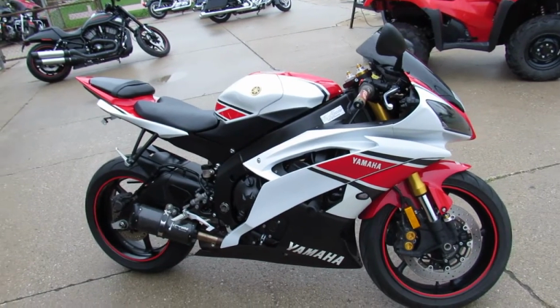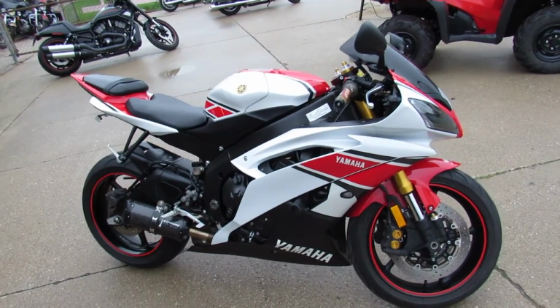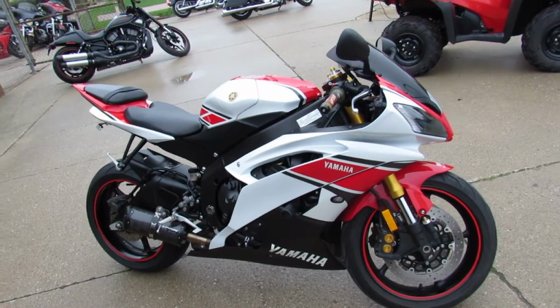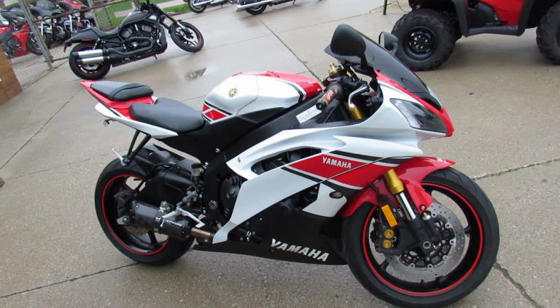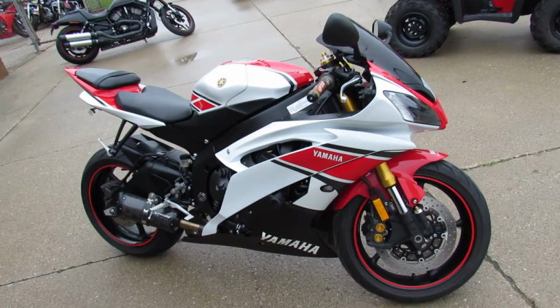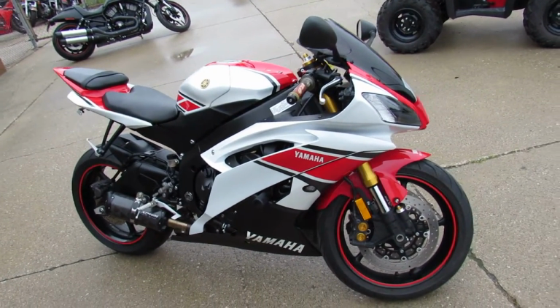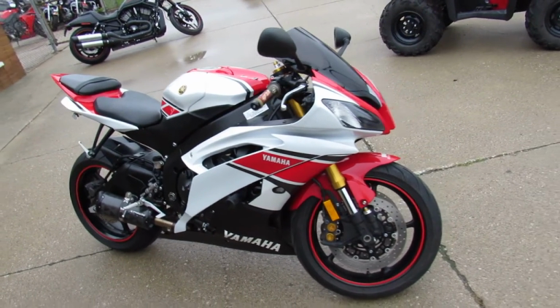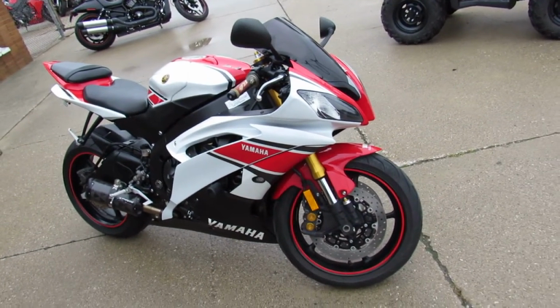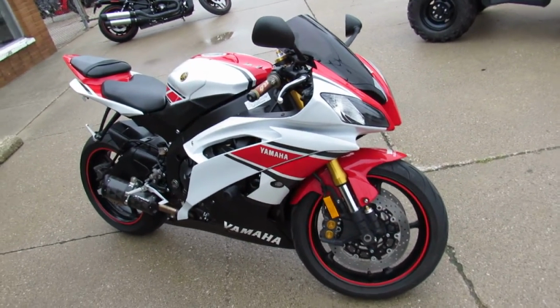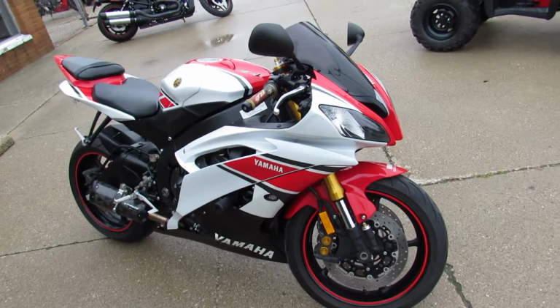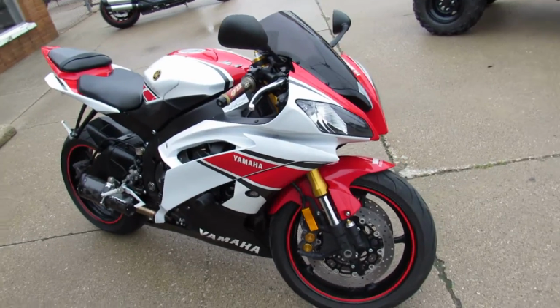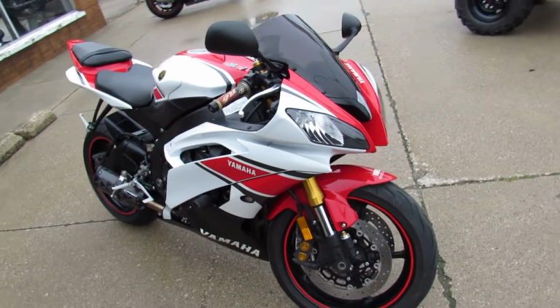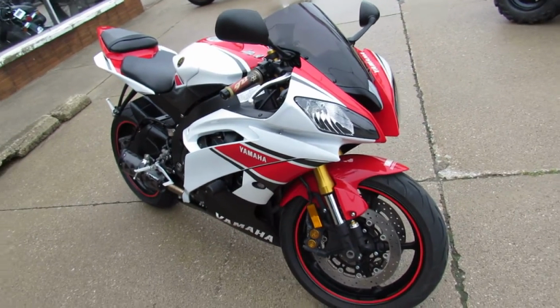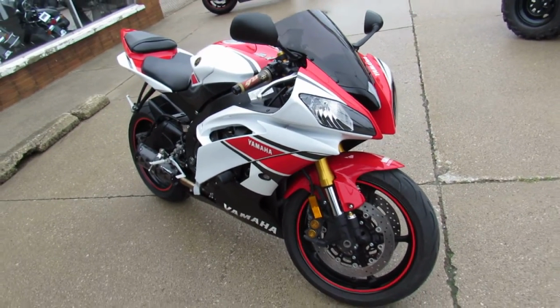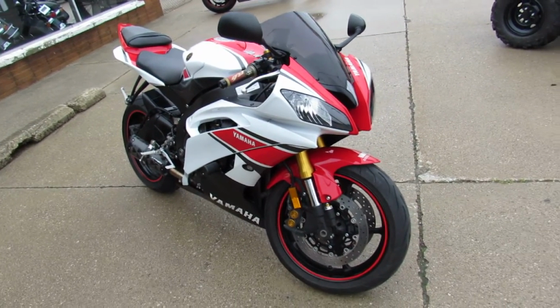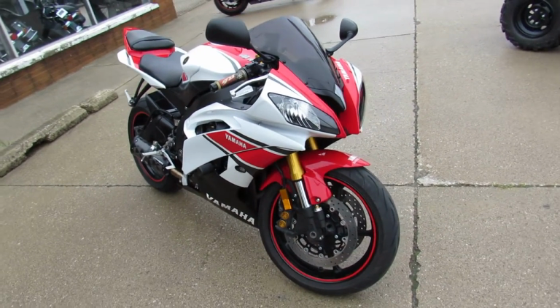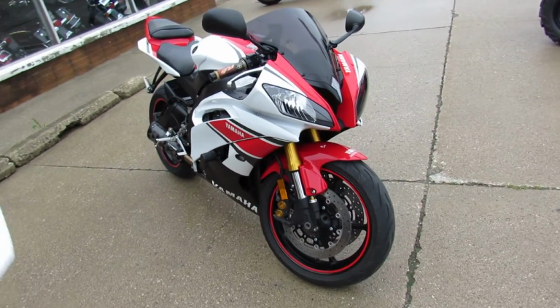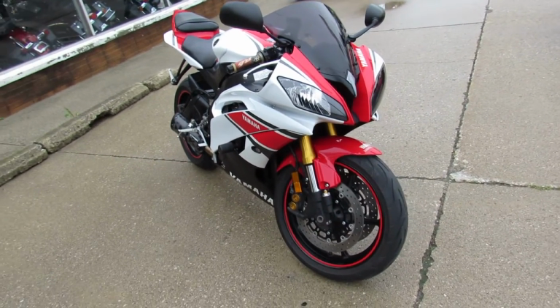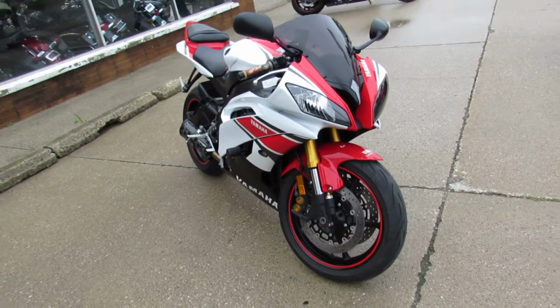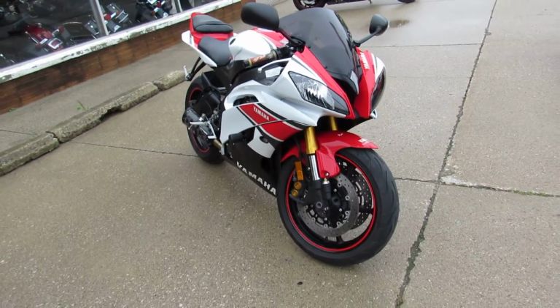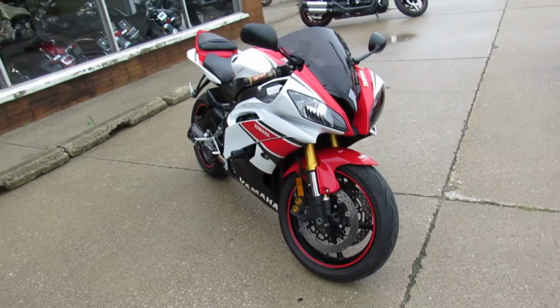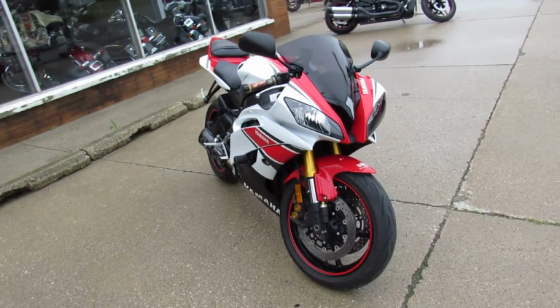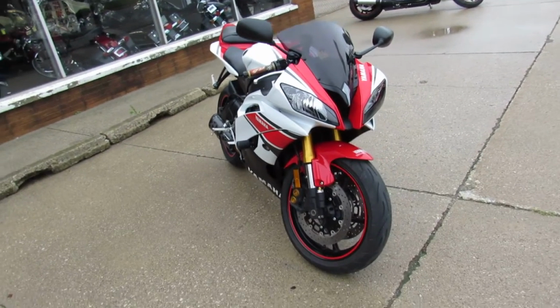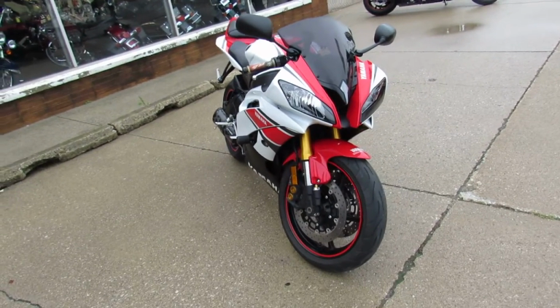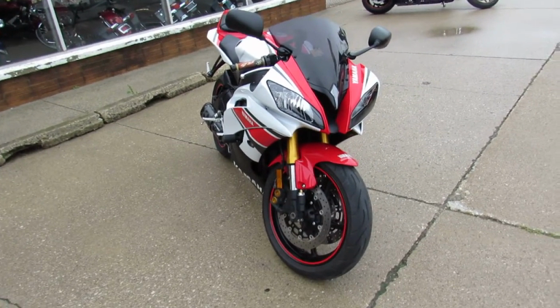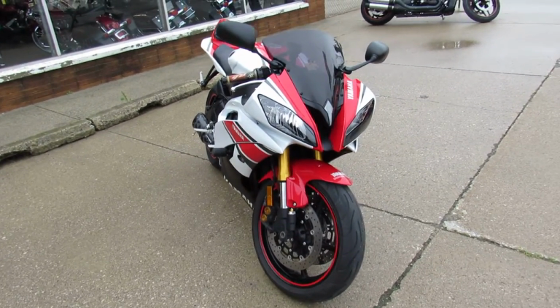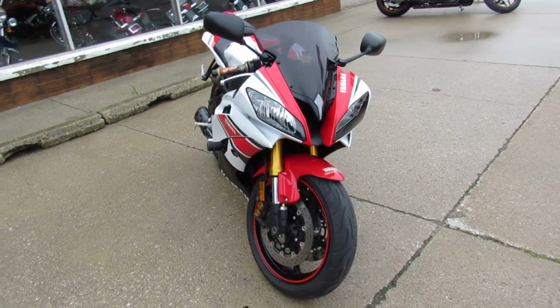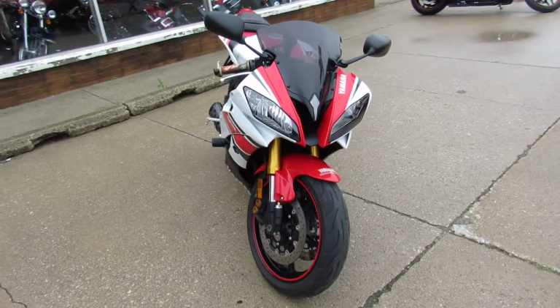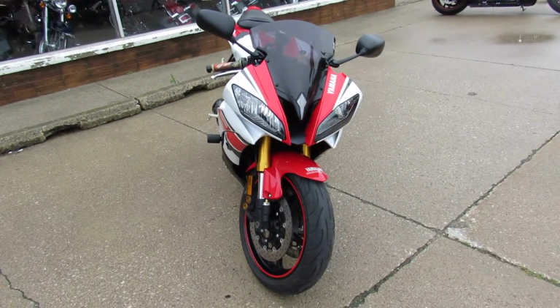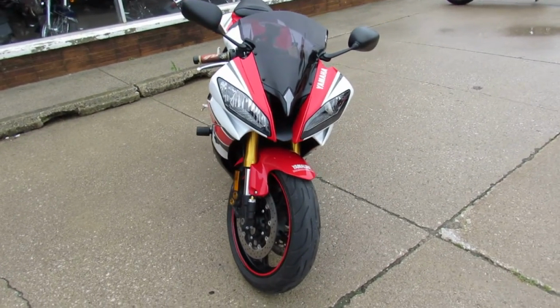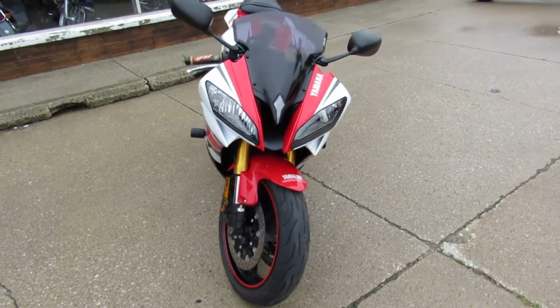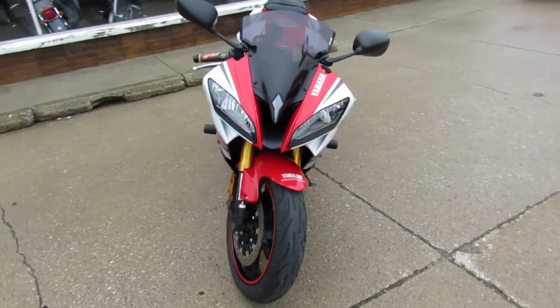Thanks for checking out our bike here at ApprovalPowerSports.com. Here's a hard one to find — a 50th Anniversary GP Edition. These bikes were really limited. This is number 1,171 of only 1,500 built.